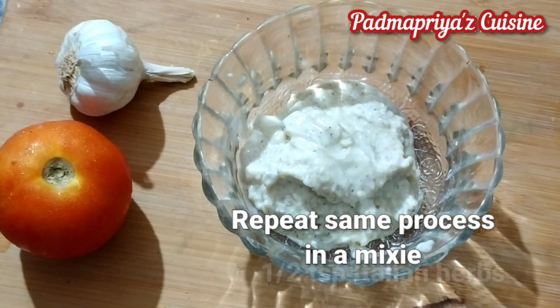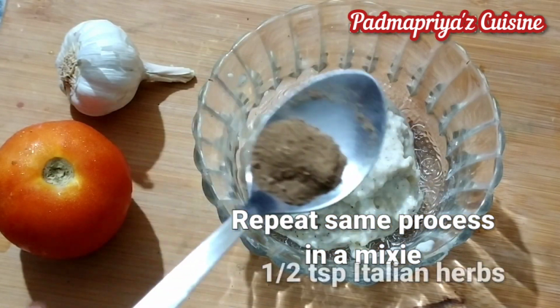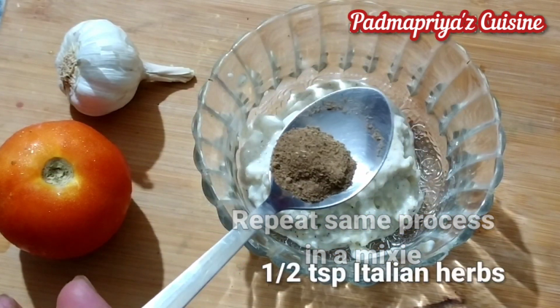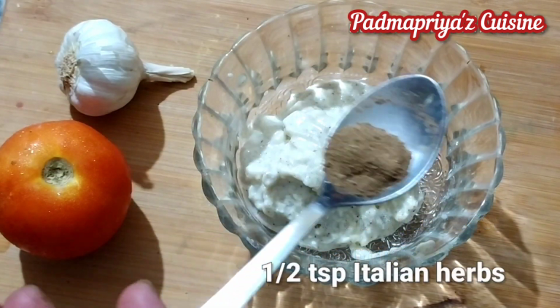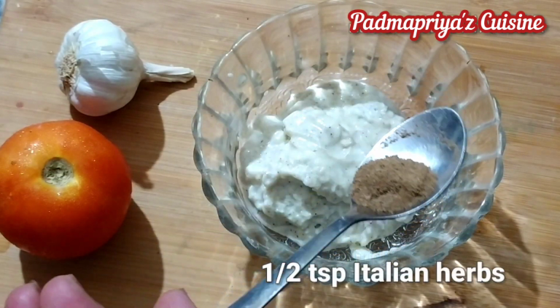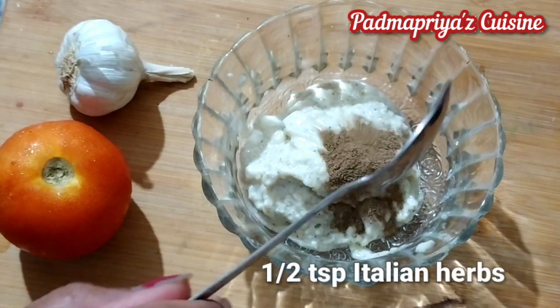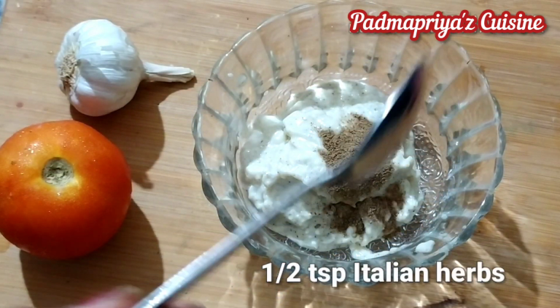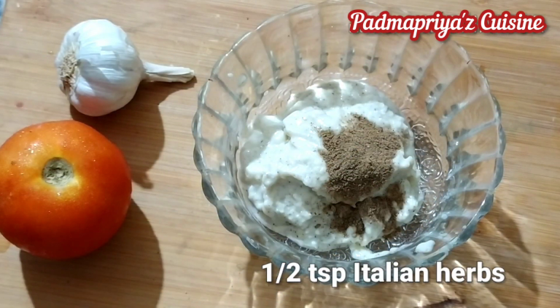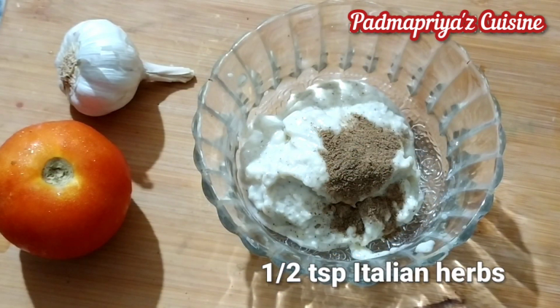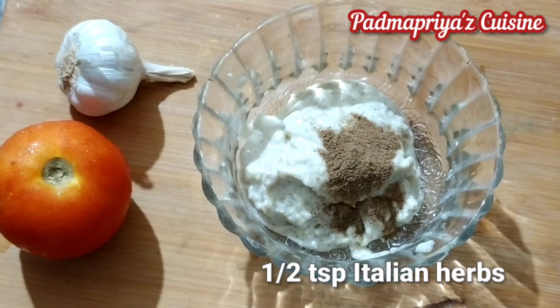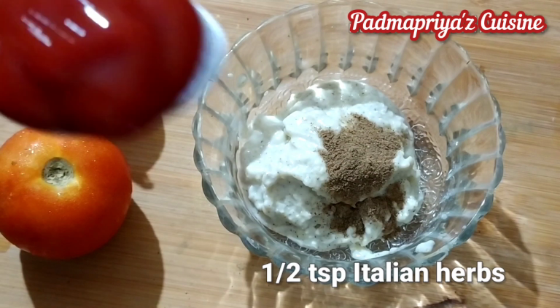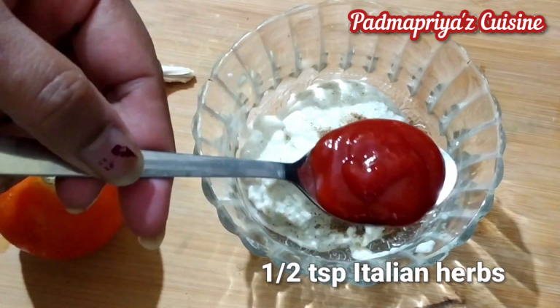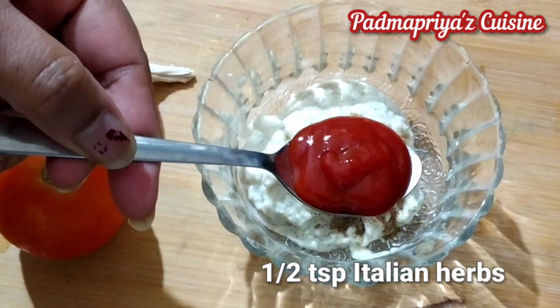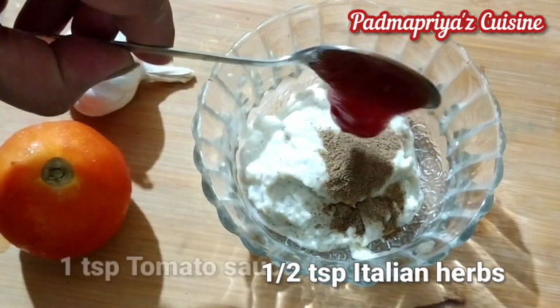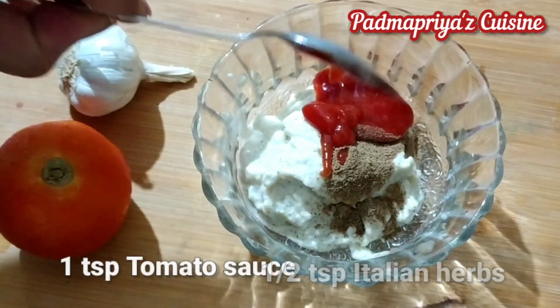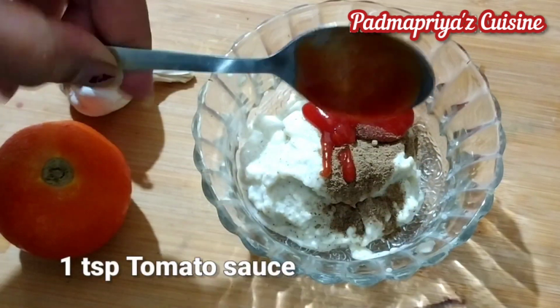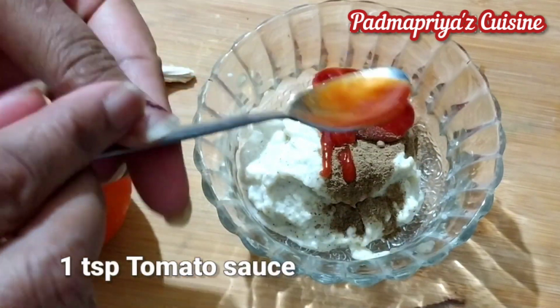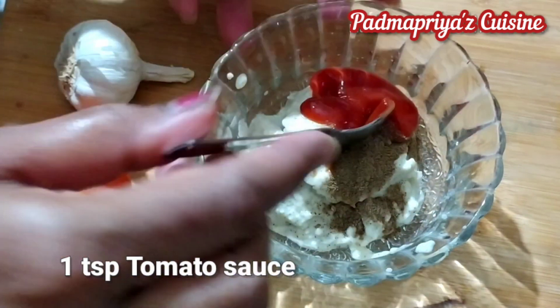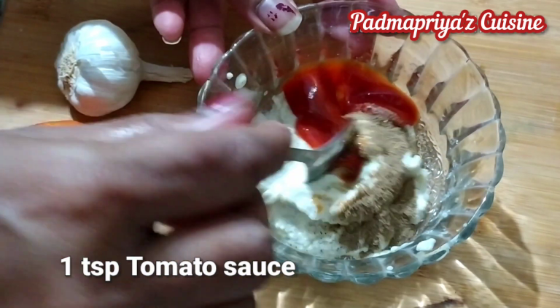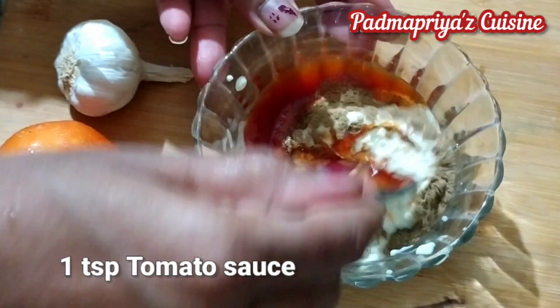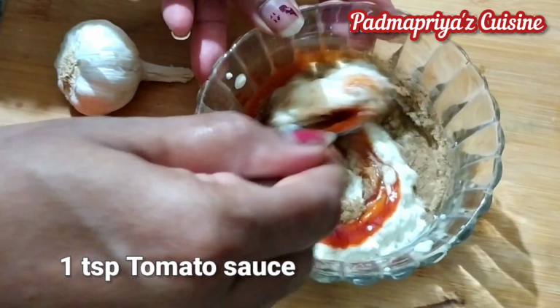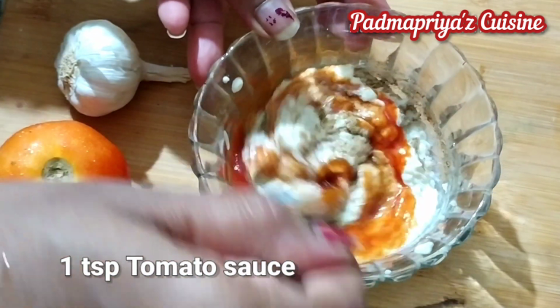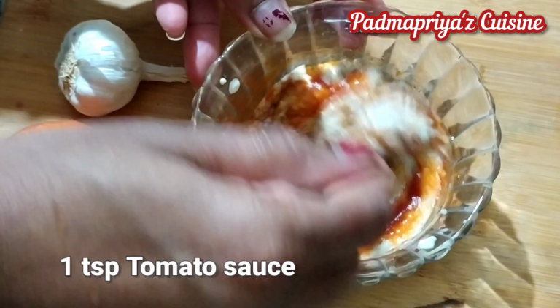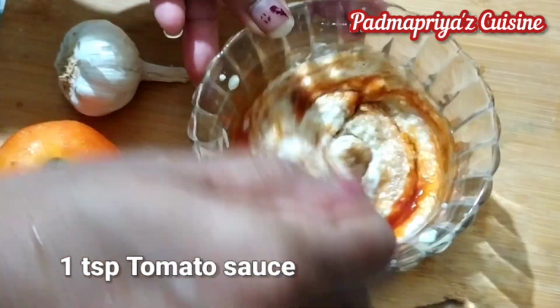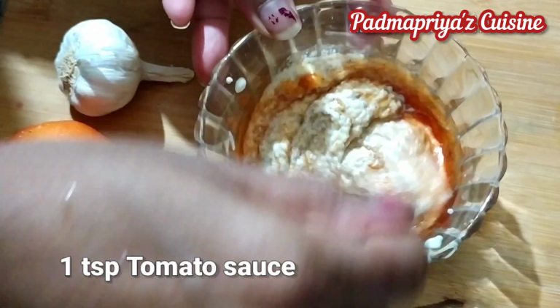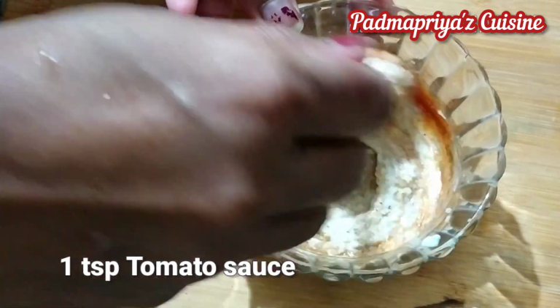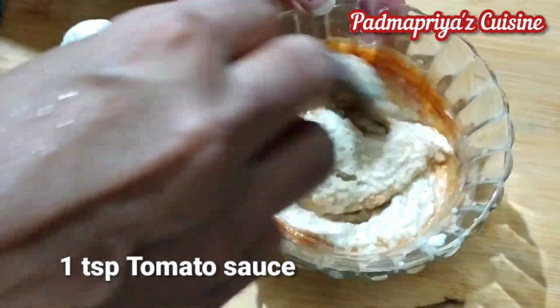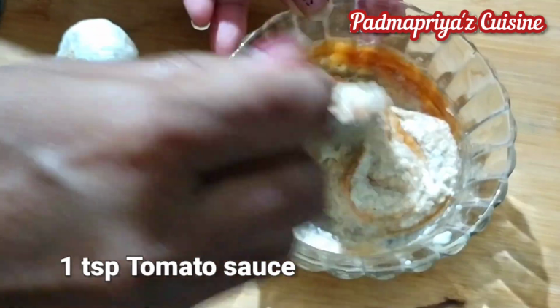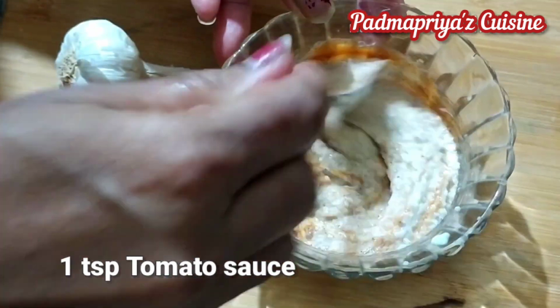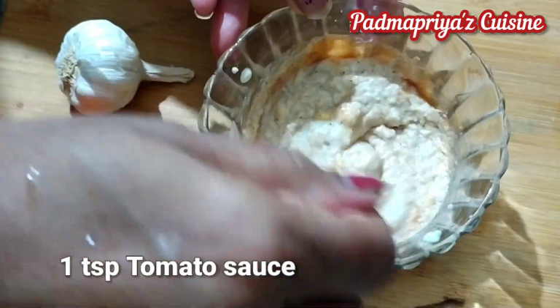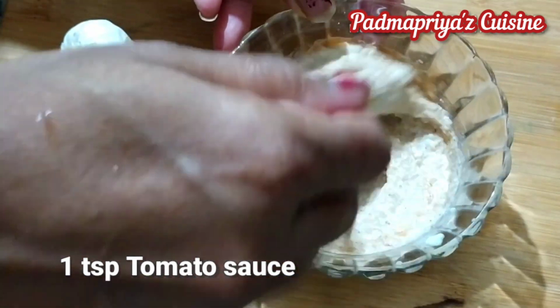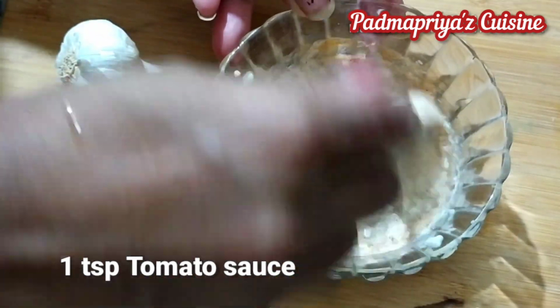Make two equal portions of the mayo. In one portion add half teaspoon of Italian herbs and one teaspoon of tomato sauce. Tomato flavored mayonnaise is ready now.